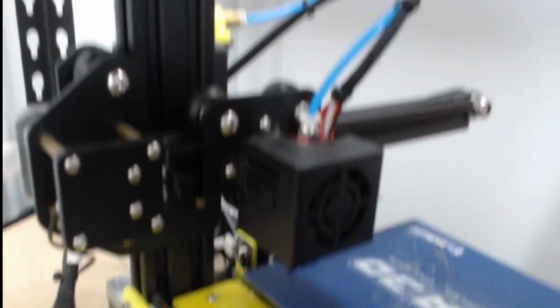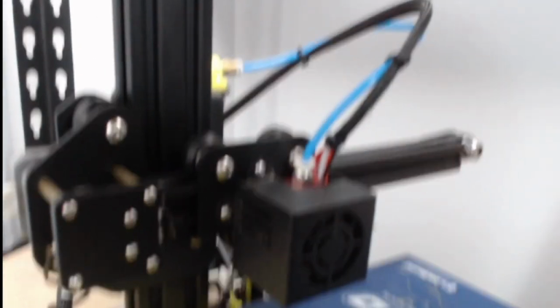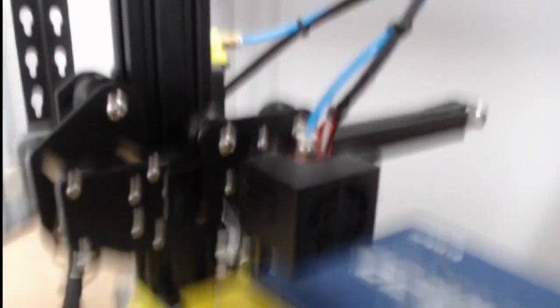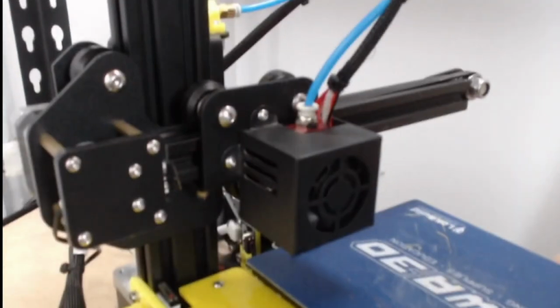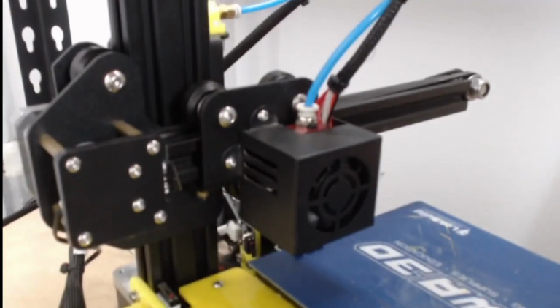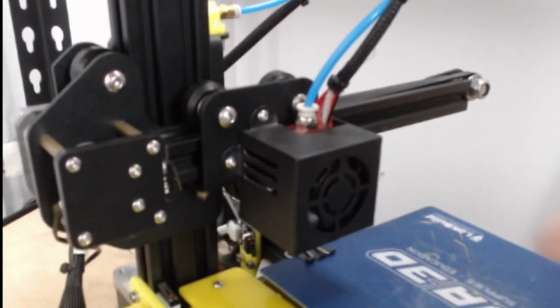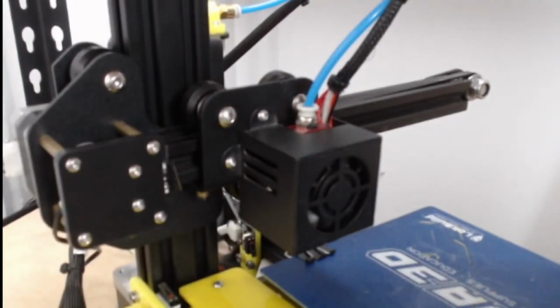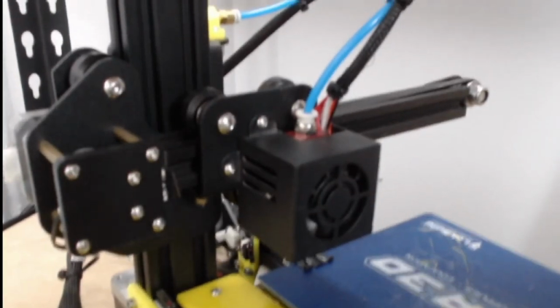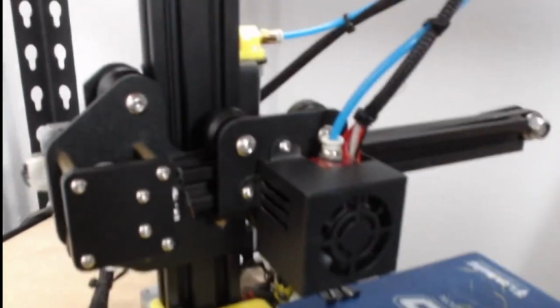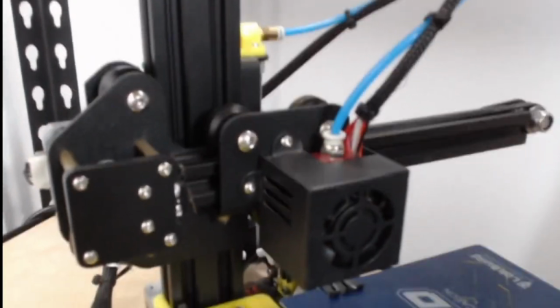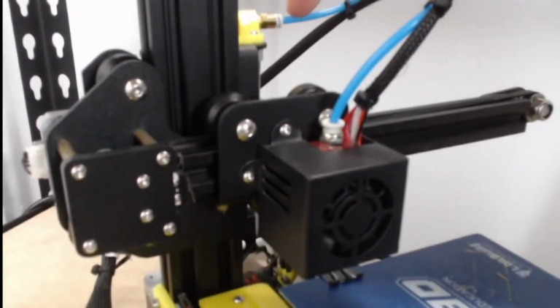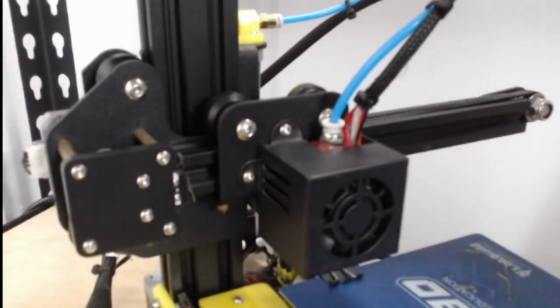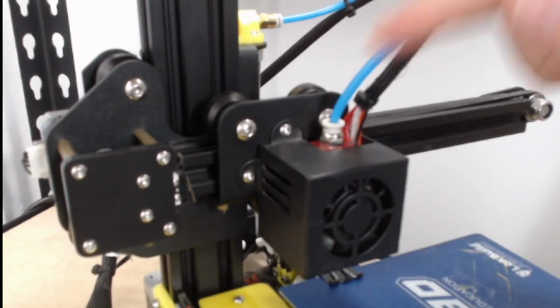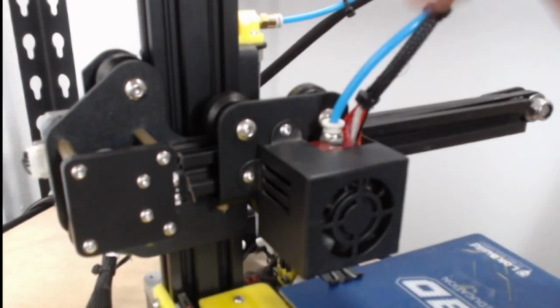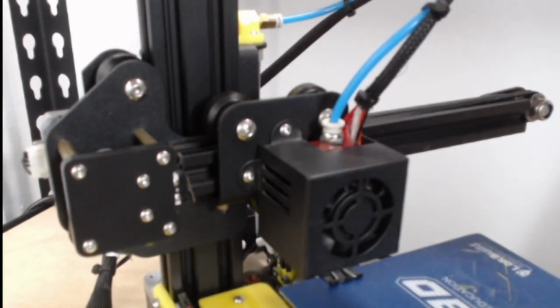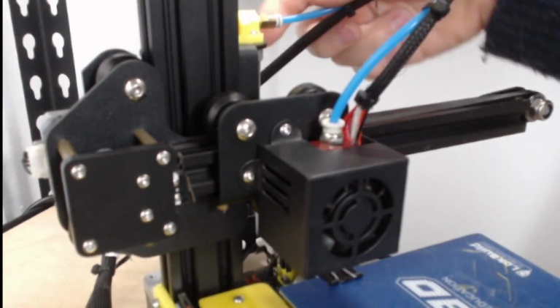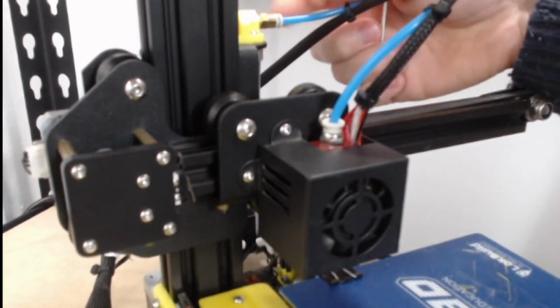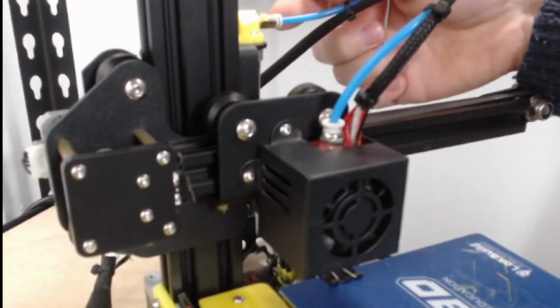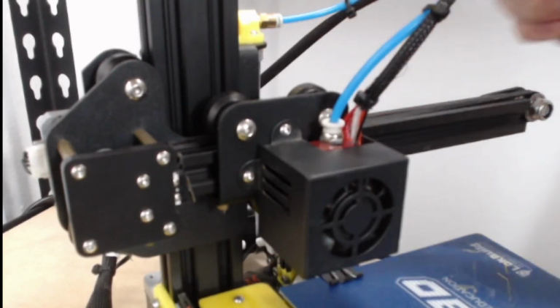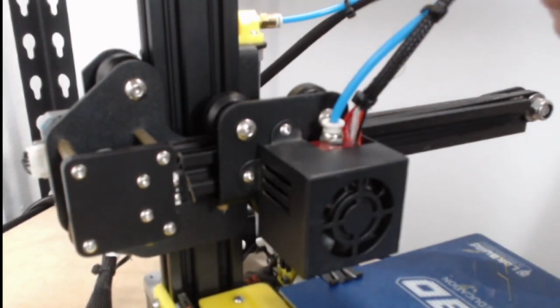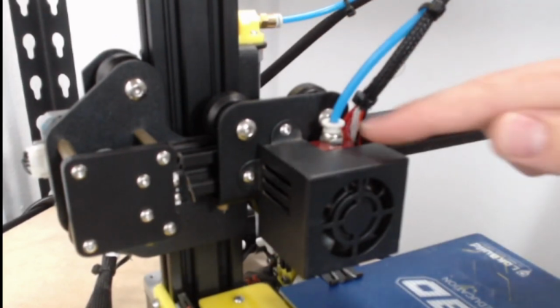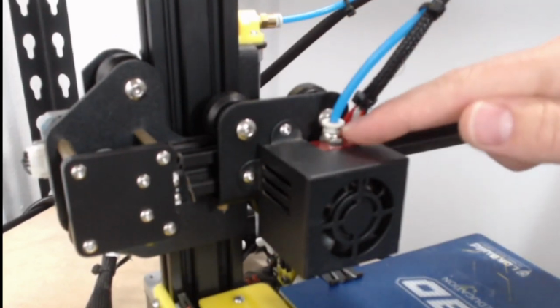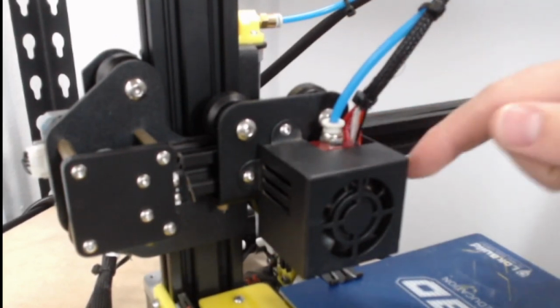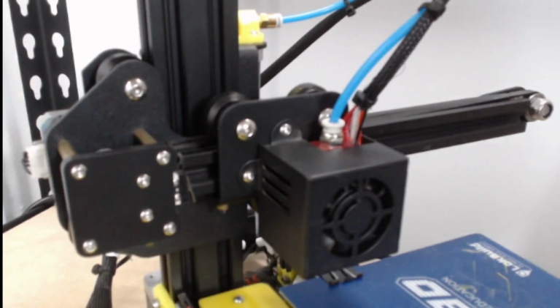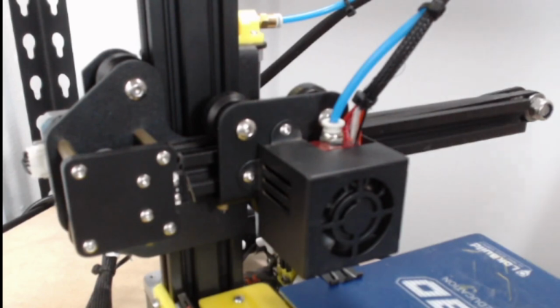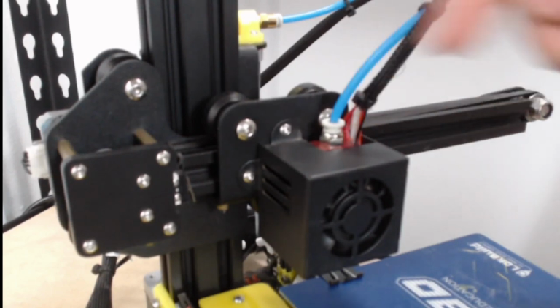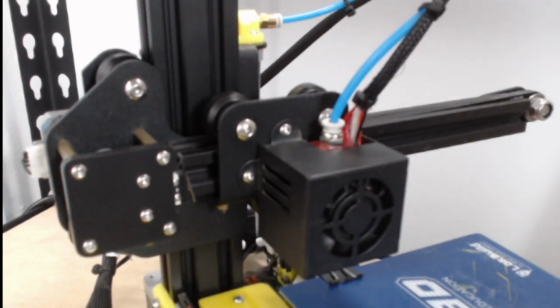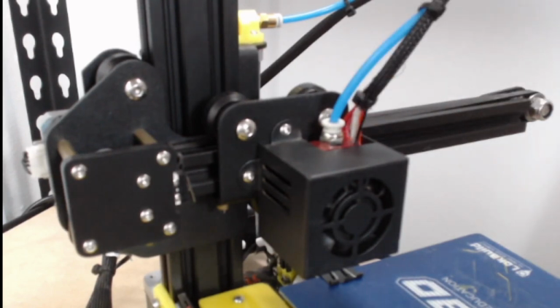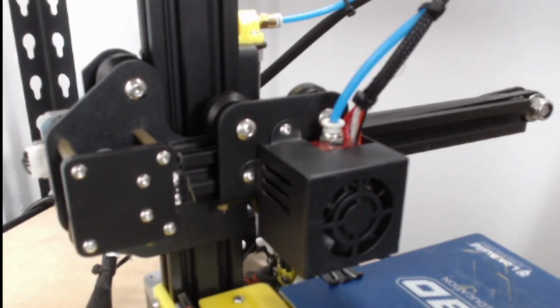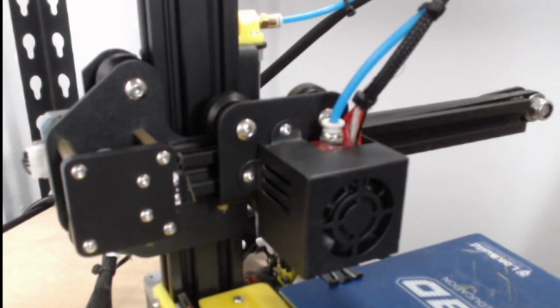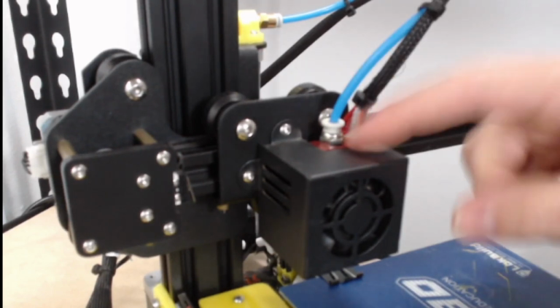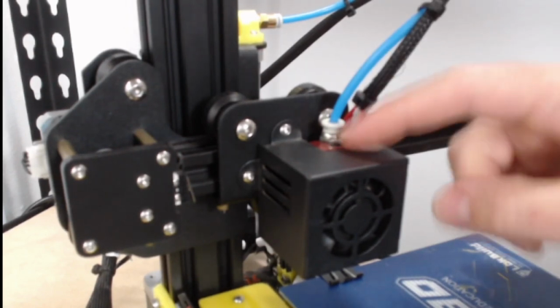Depending on what your maintenance is, you might have to replace this entire tube here, which means this little coupler, the tube, this coupler, and the hot end. To get to all of that, we'll take this fan shroud off to get to this part. Even if you're just doing the tube, you'll also have to do this because we need to take the hot end off.